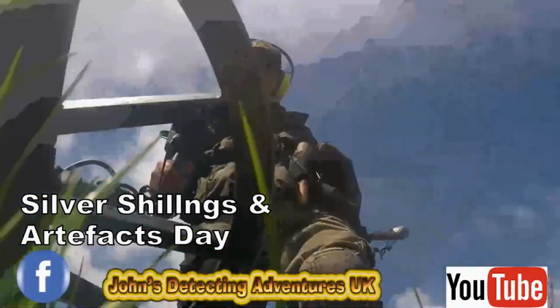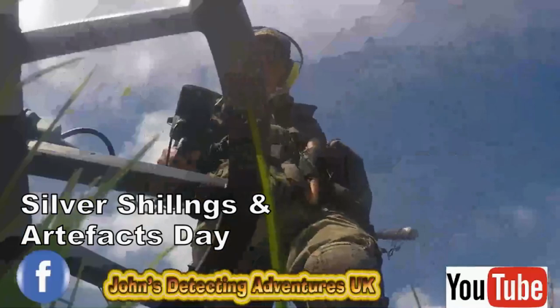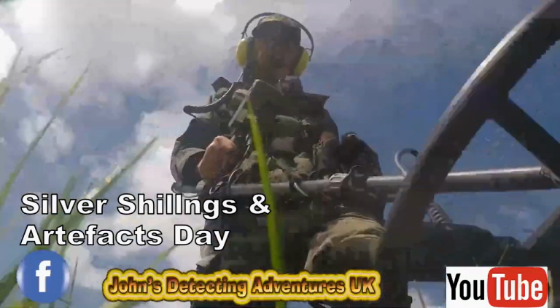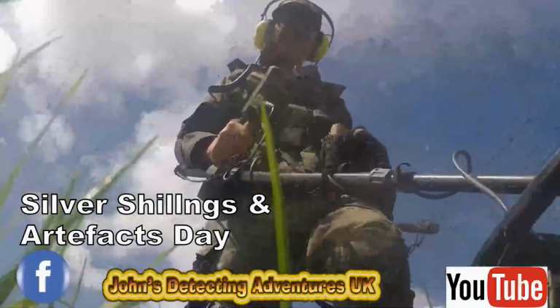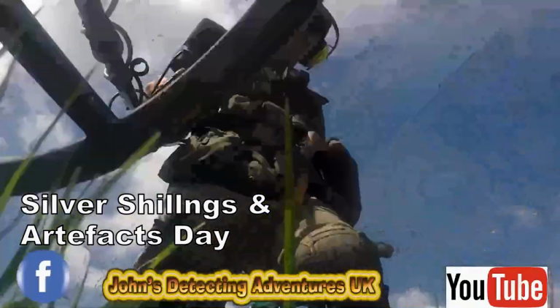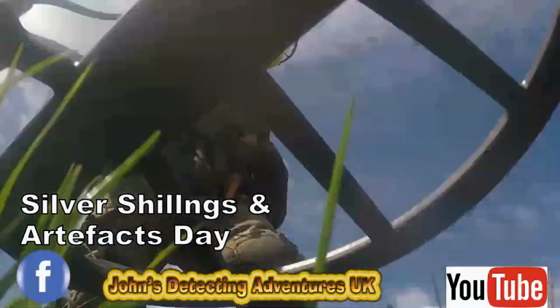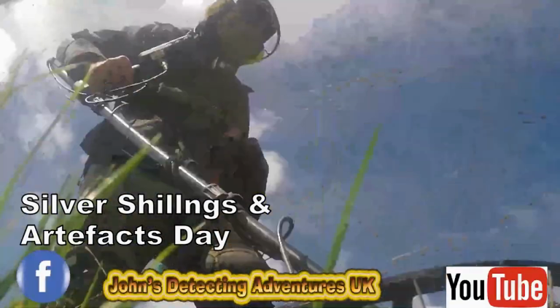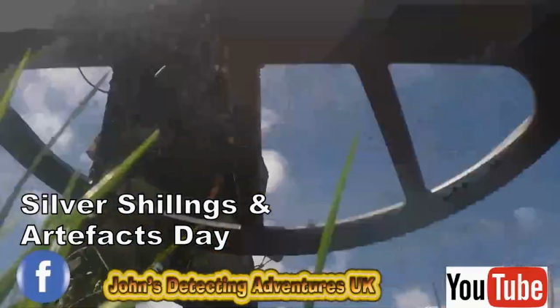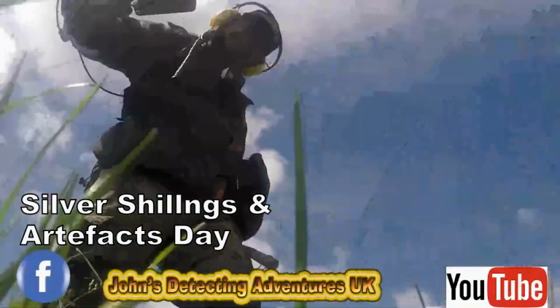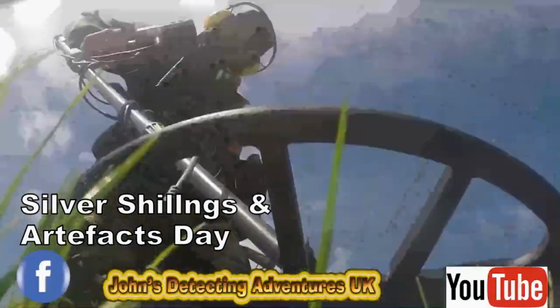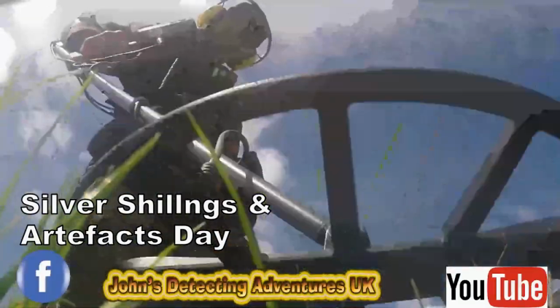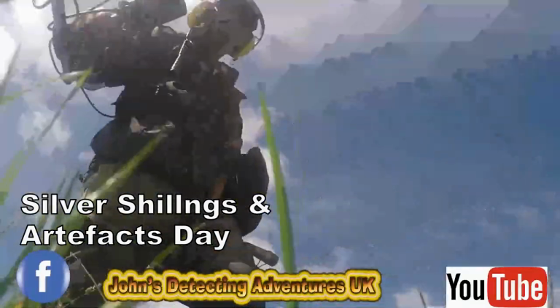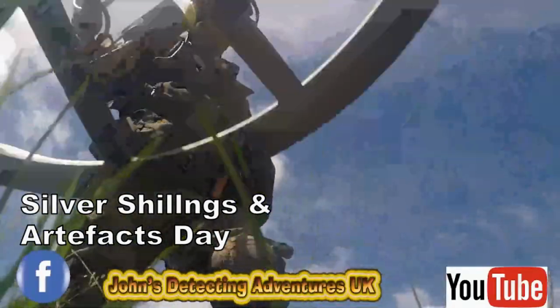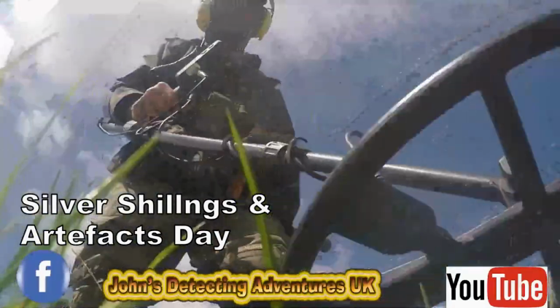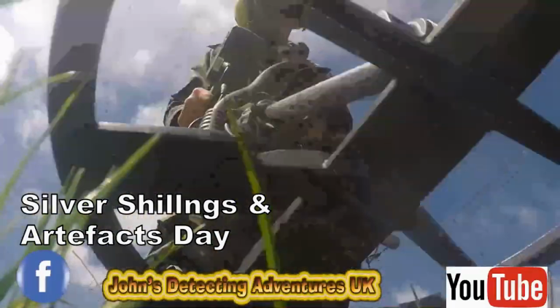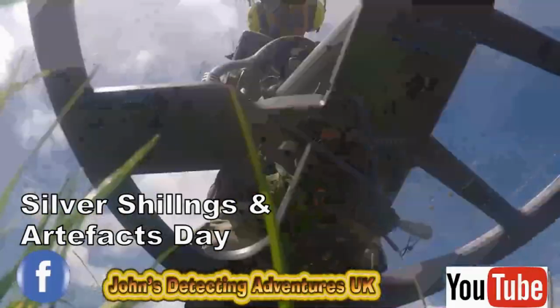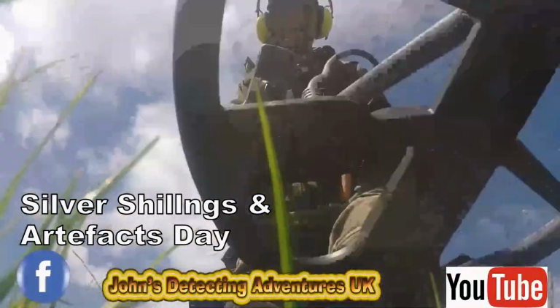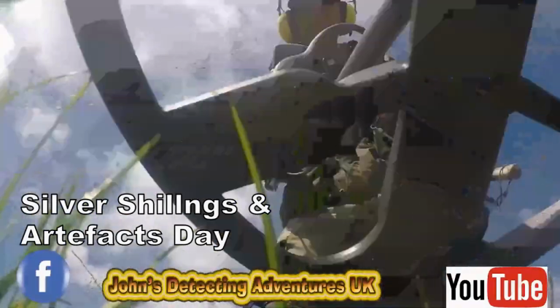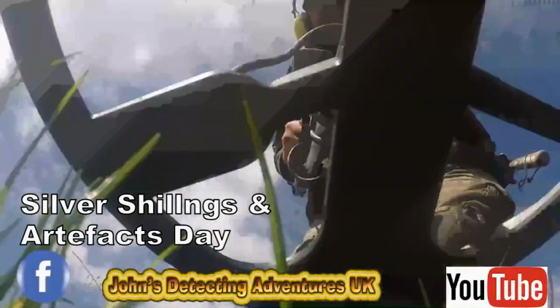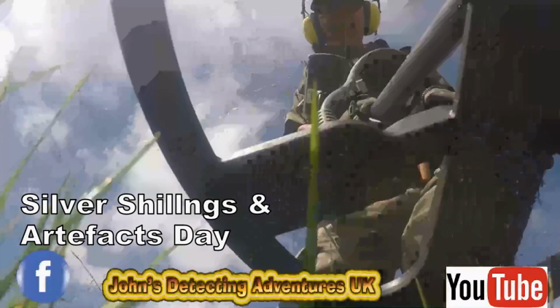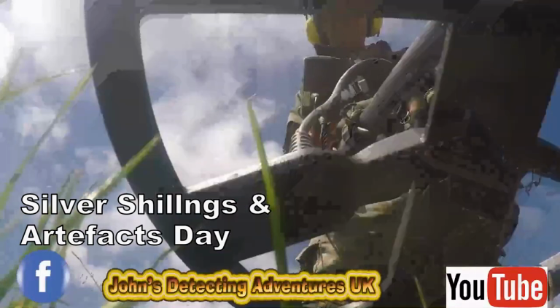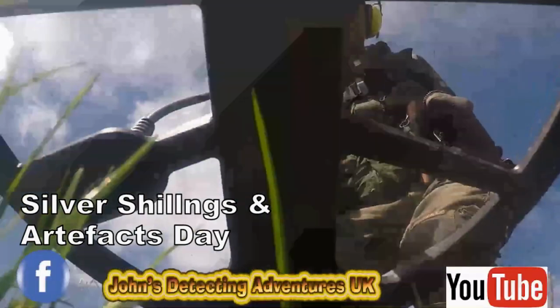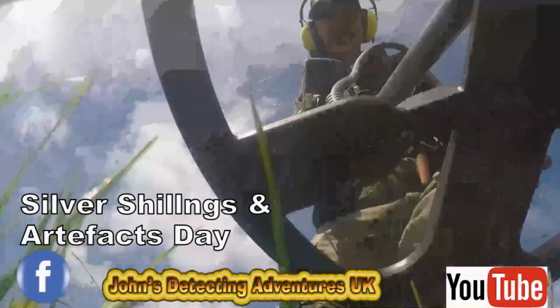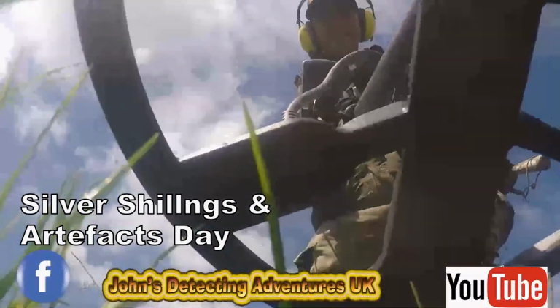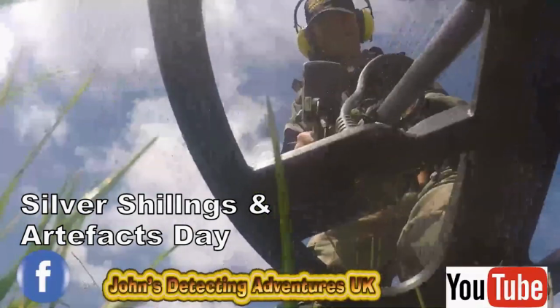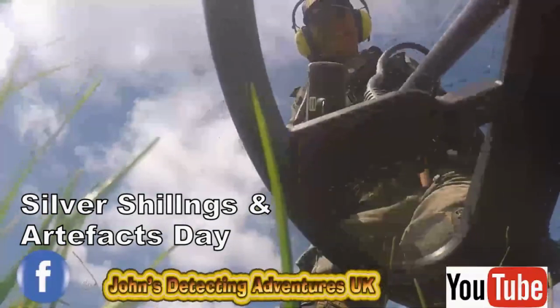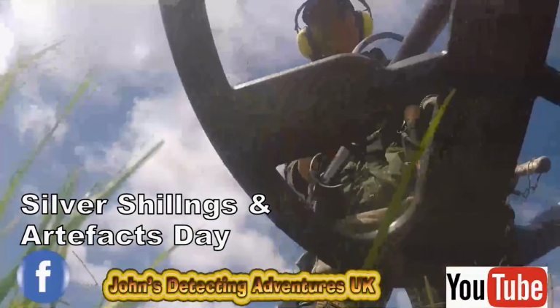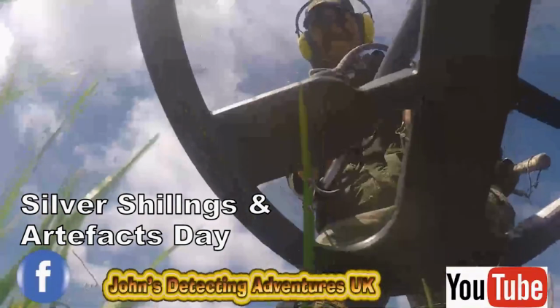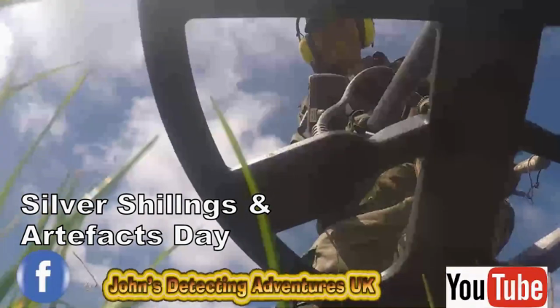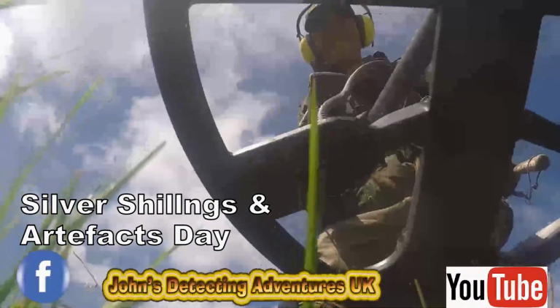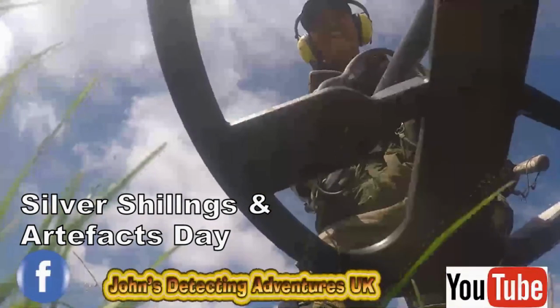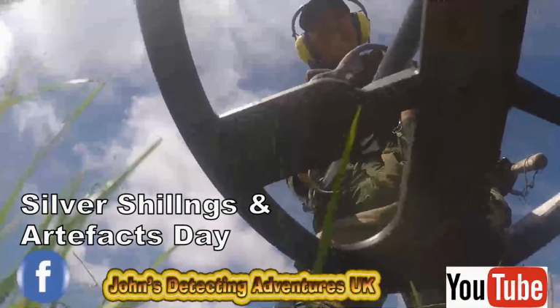Cracking signal that. Oh yeah, well better dig that. Dig it.